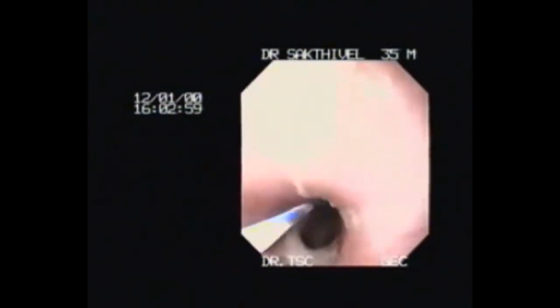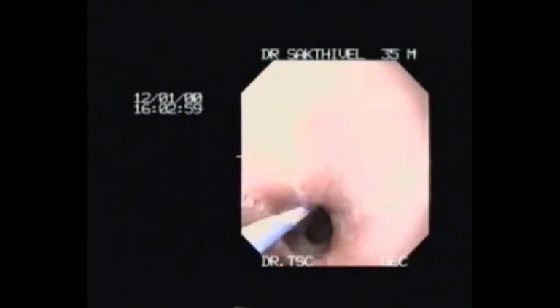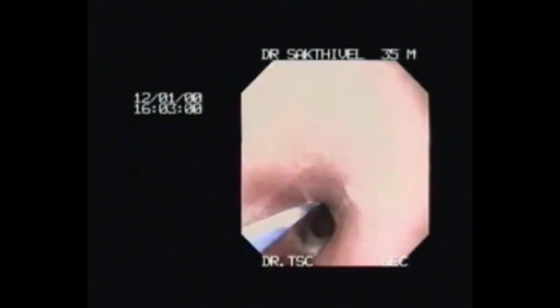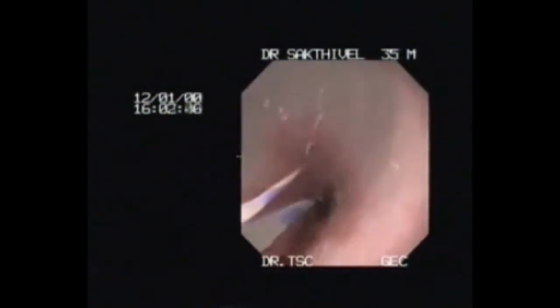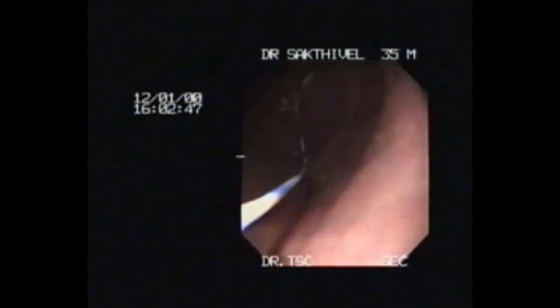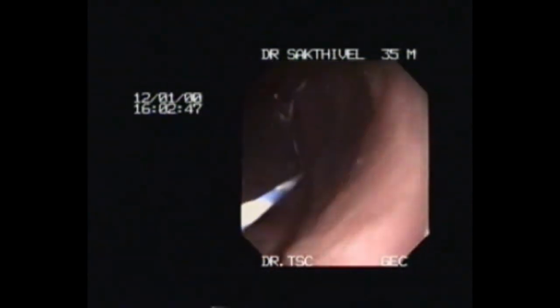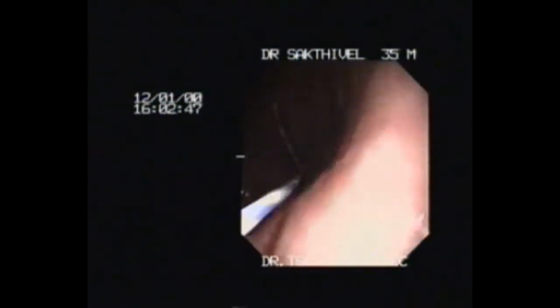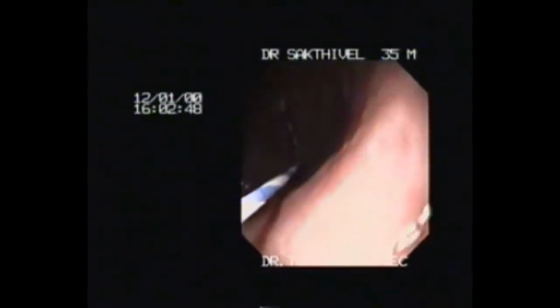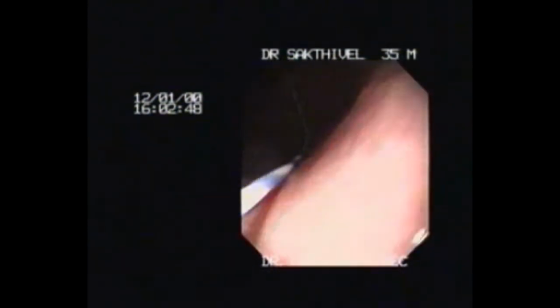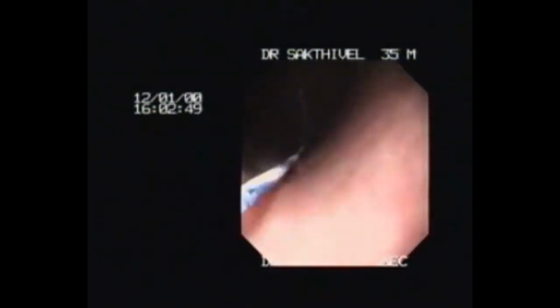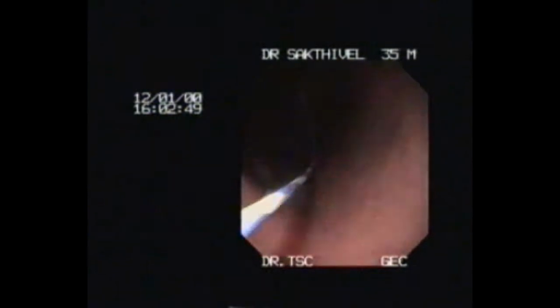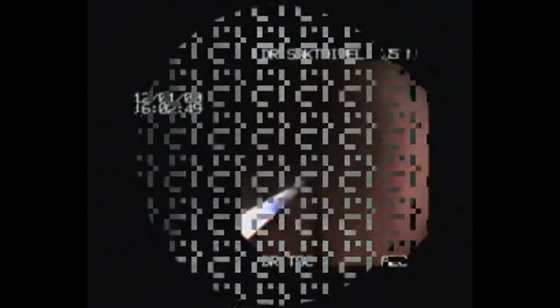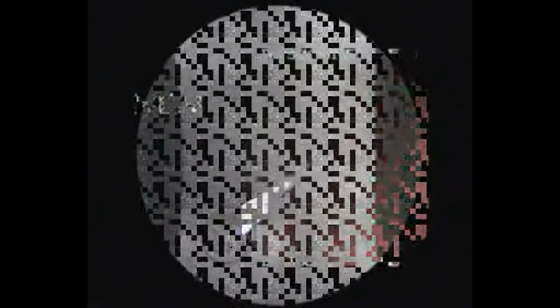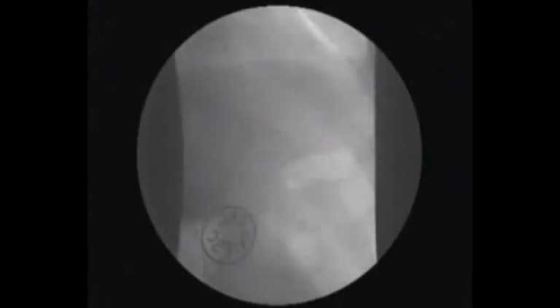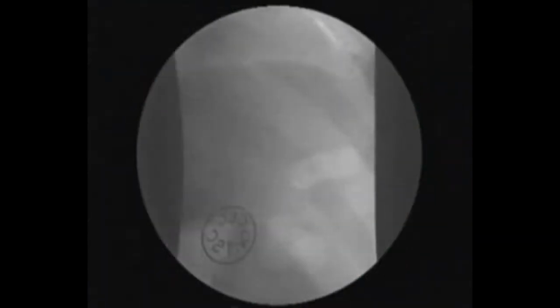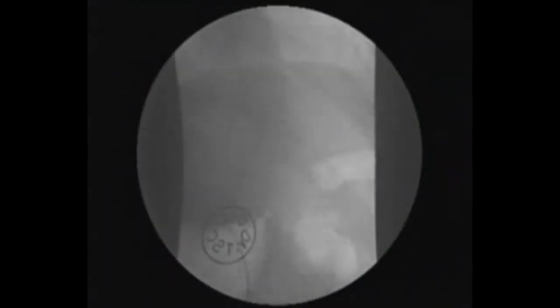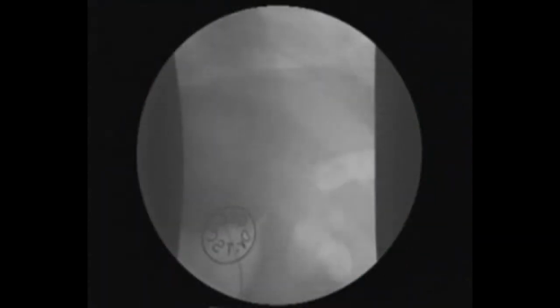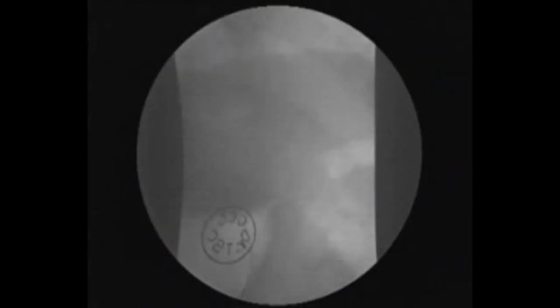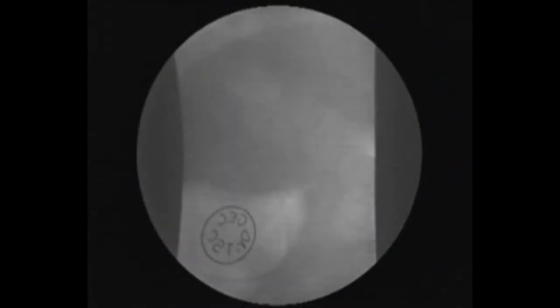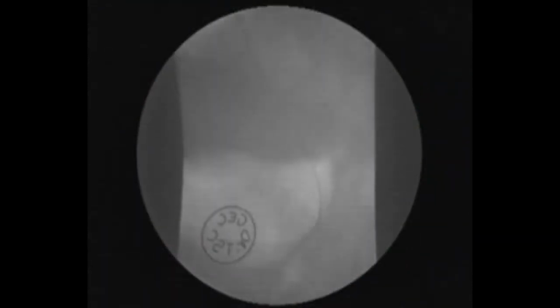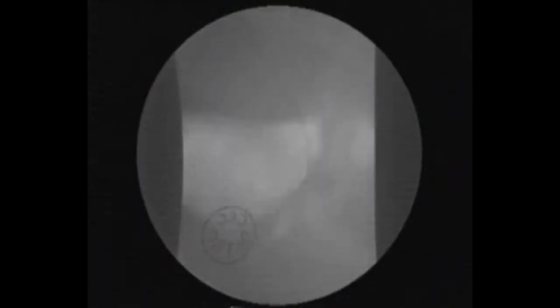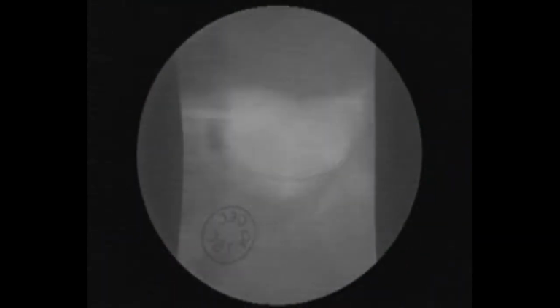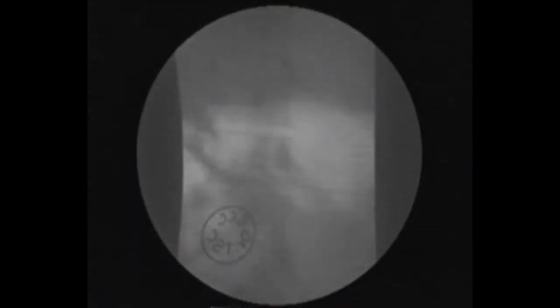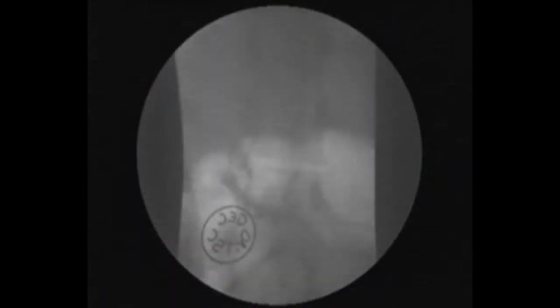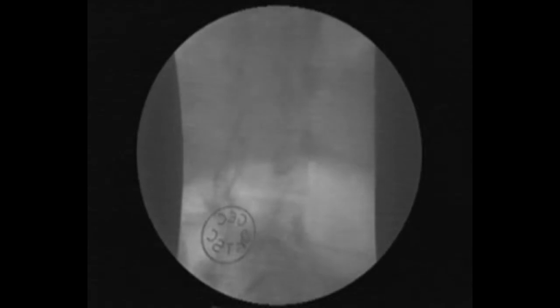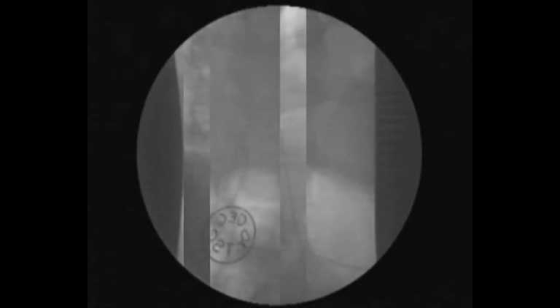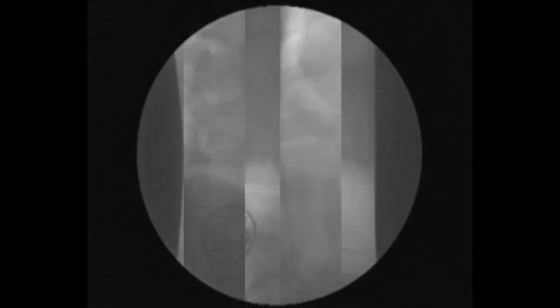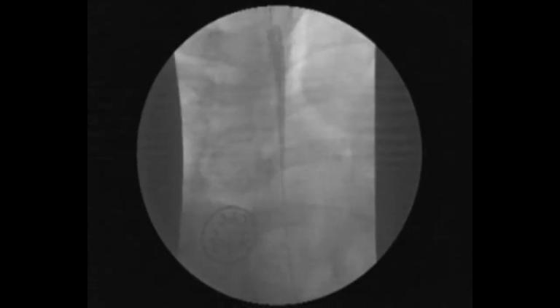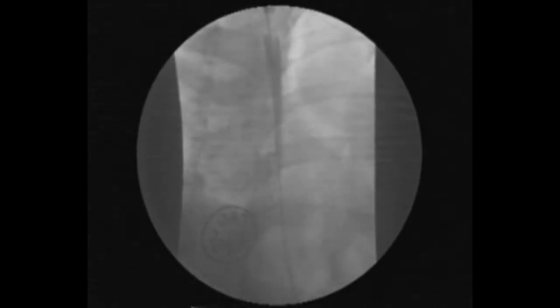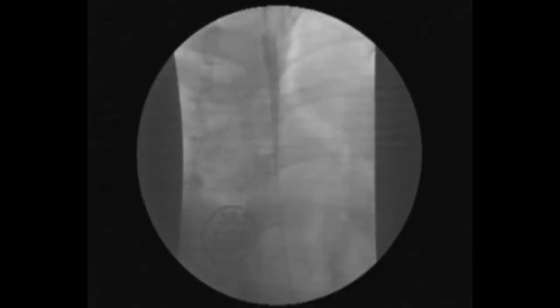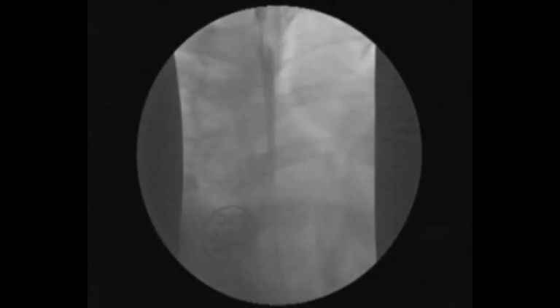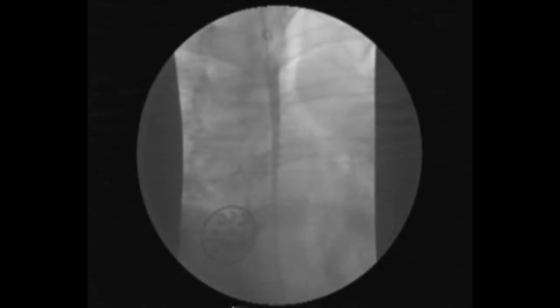Wire-guided pneumatic balloon dilatation can be done safely by placing a guide wire under fluoroscopic control across the gastroesophageal junction and checking the position of the guide wire.